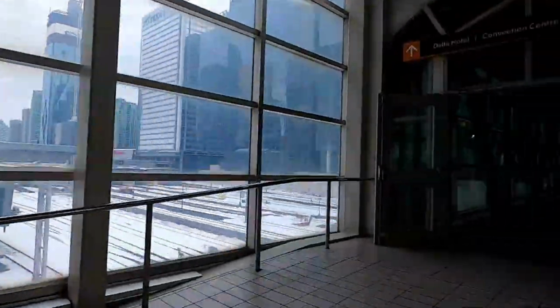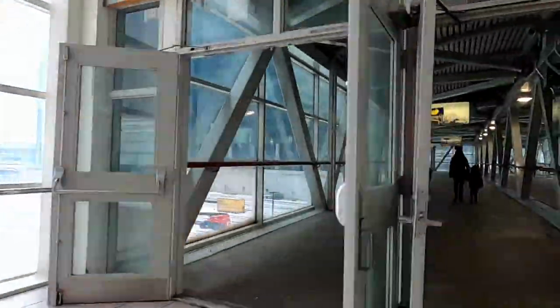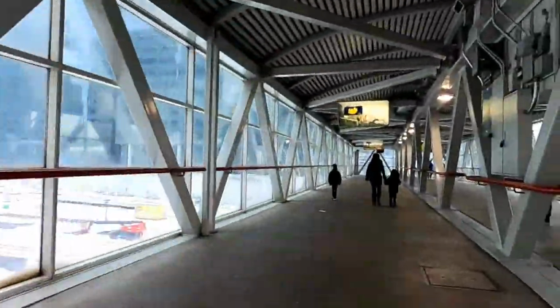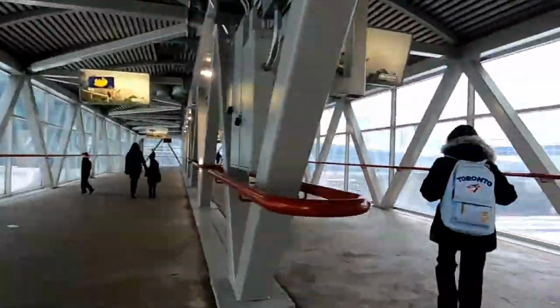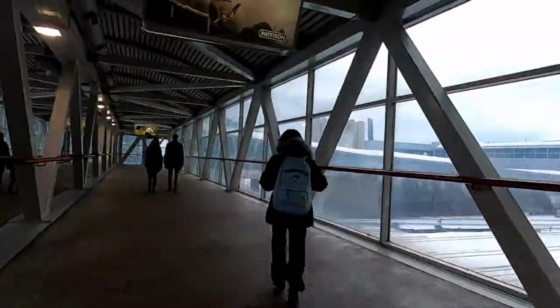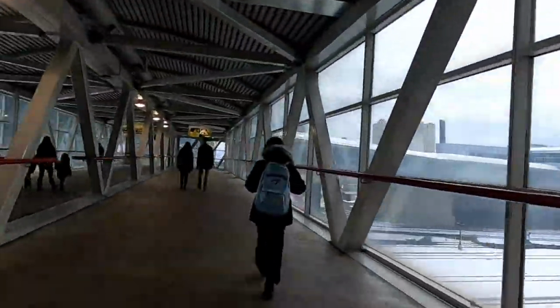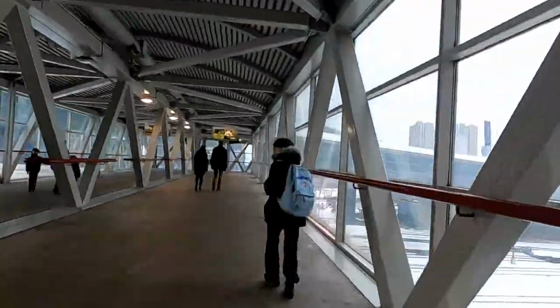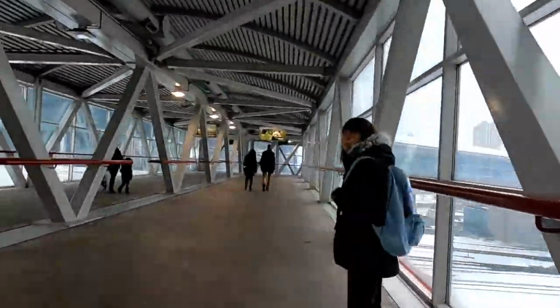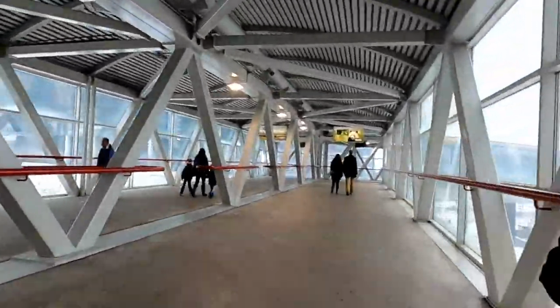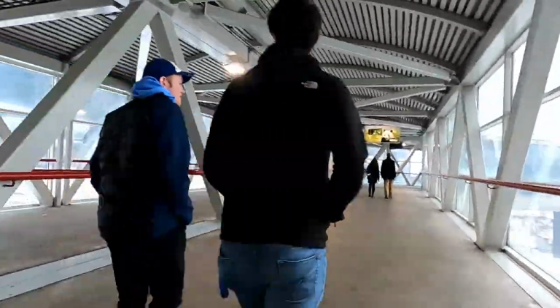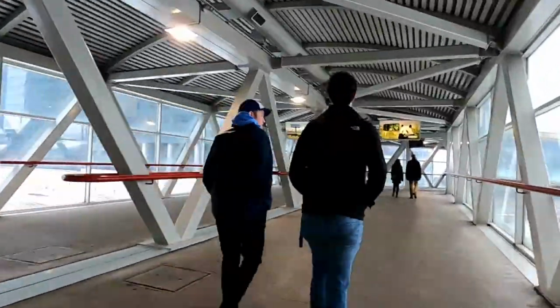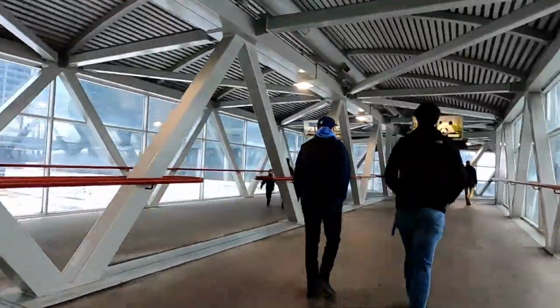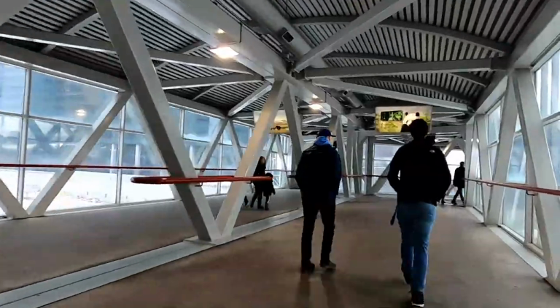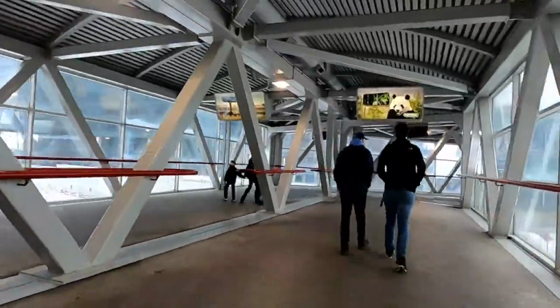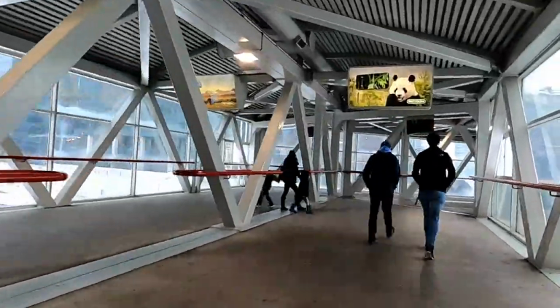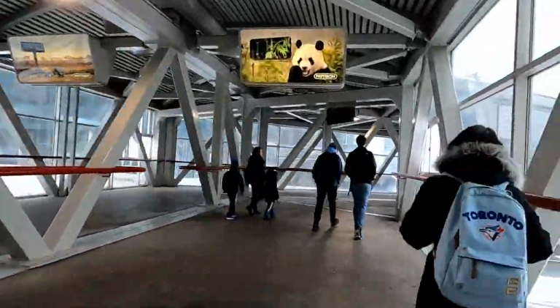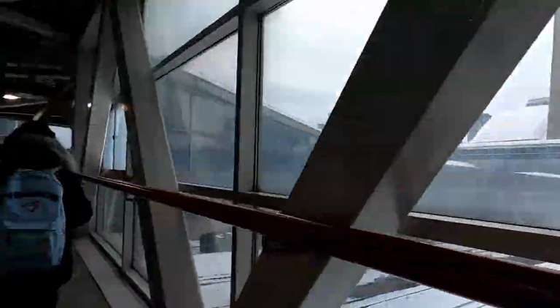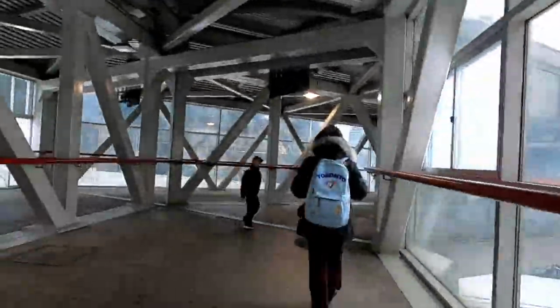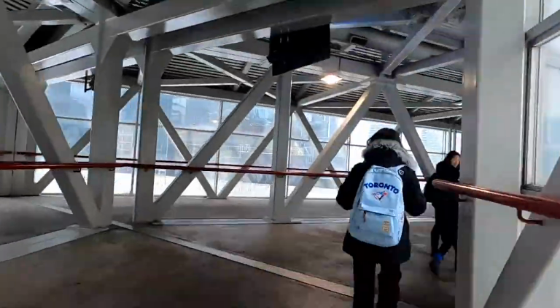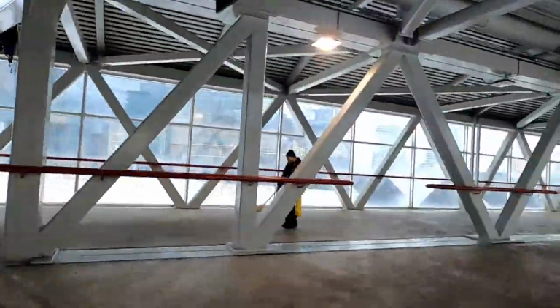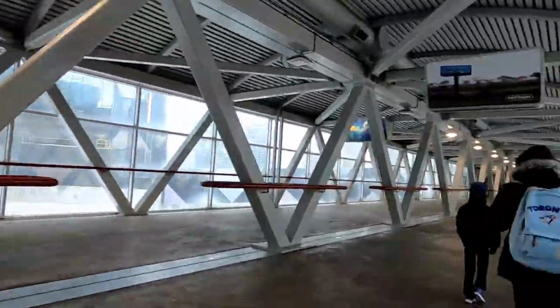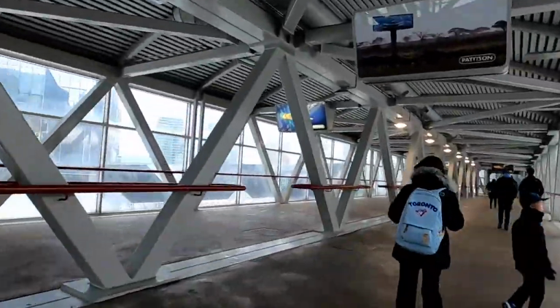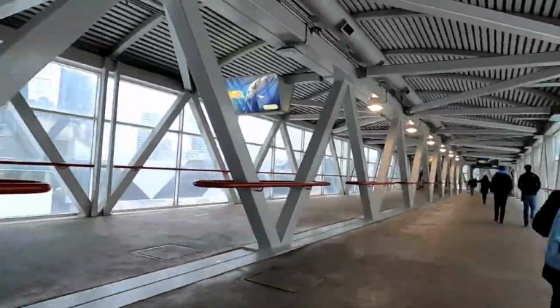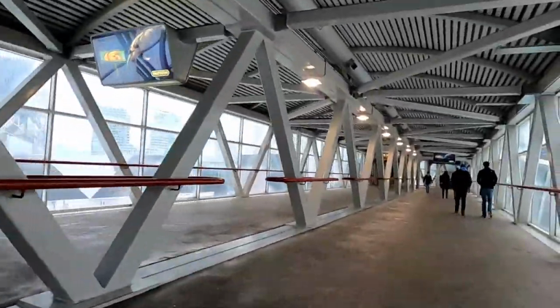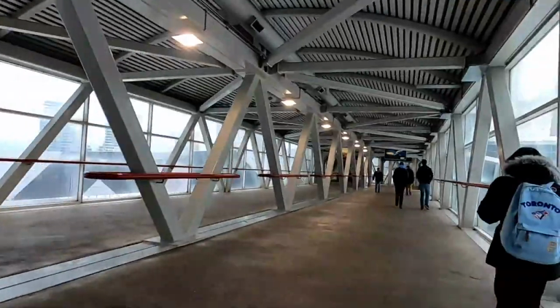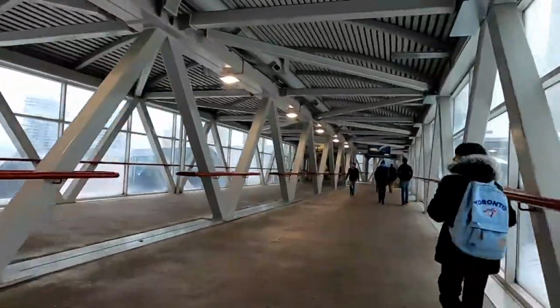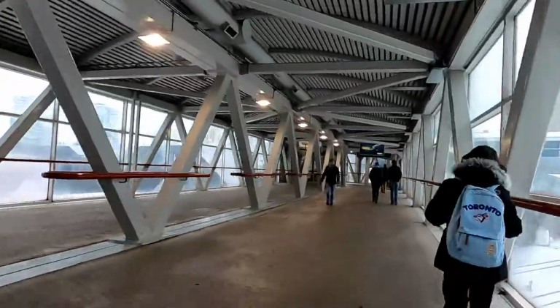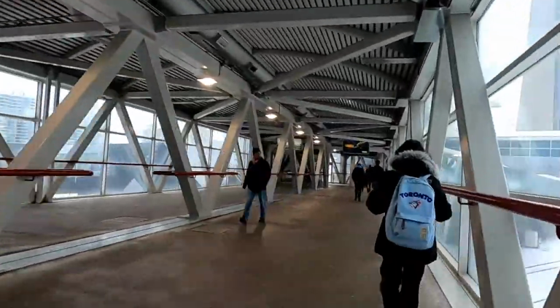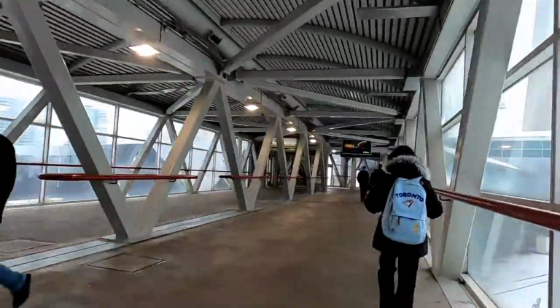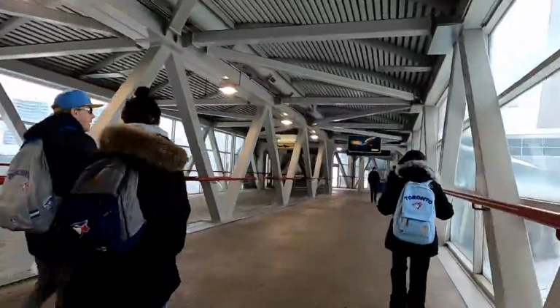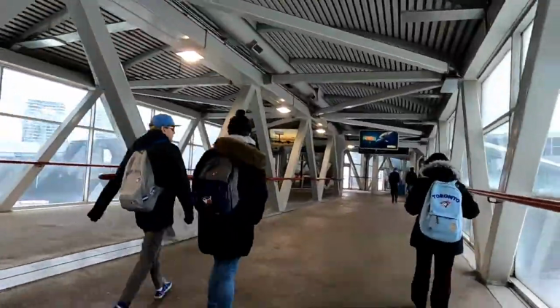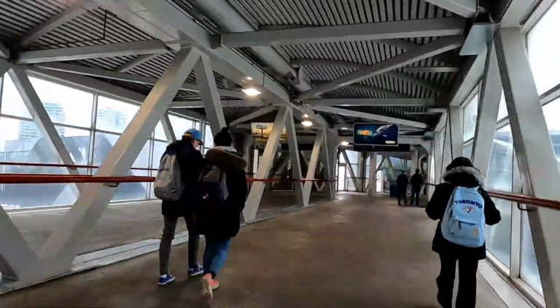Here you get a nice view going over the railway tracks, and you can see the CN Tower on the right-hand side.